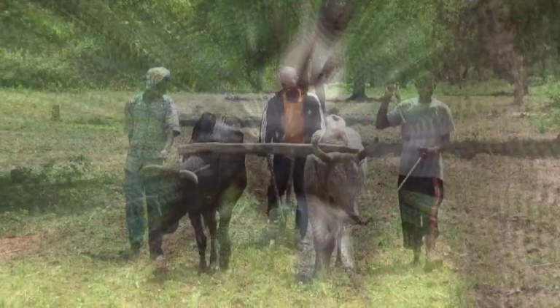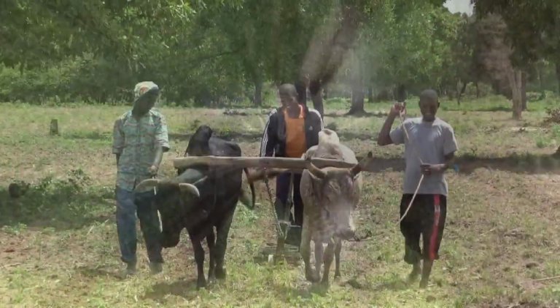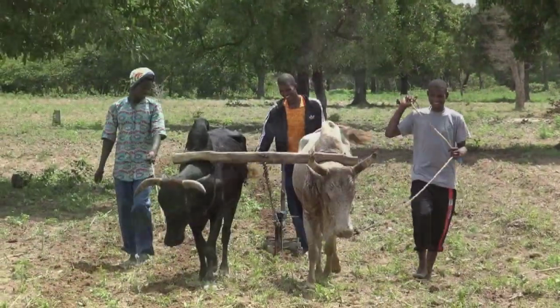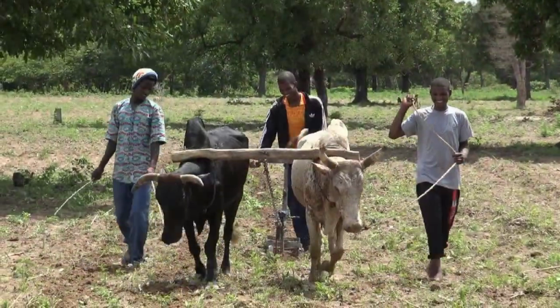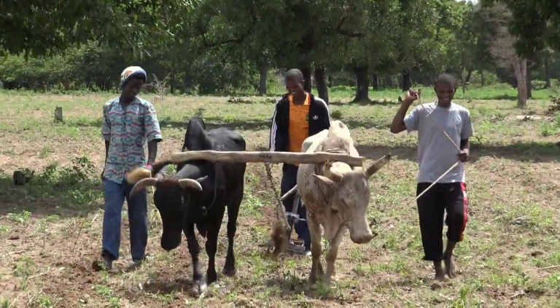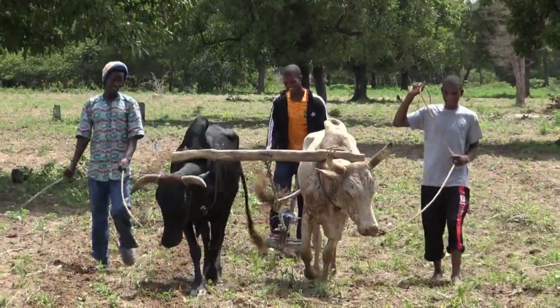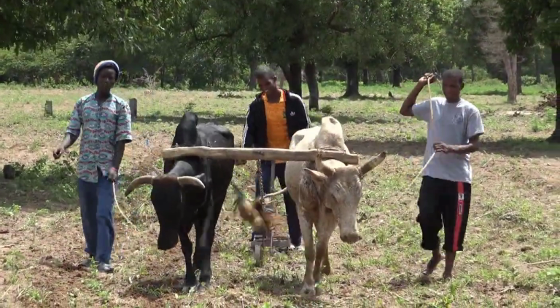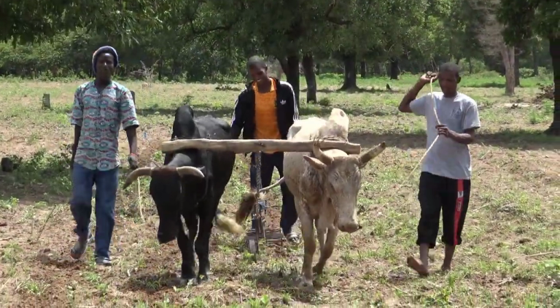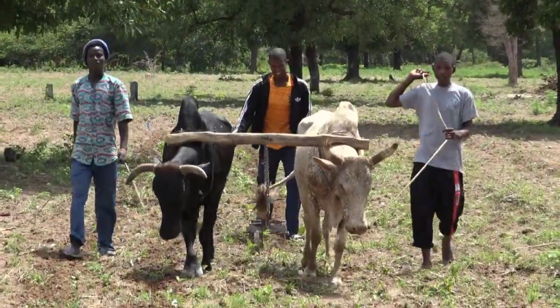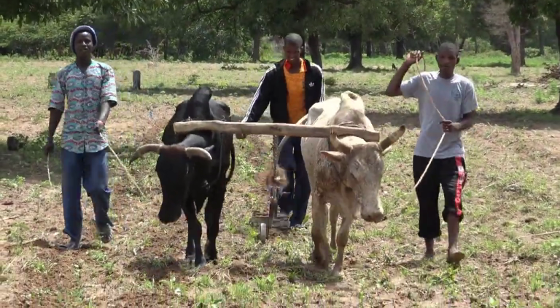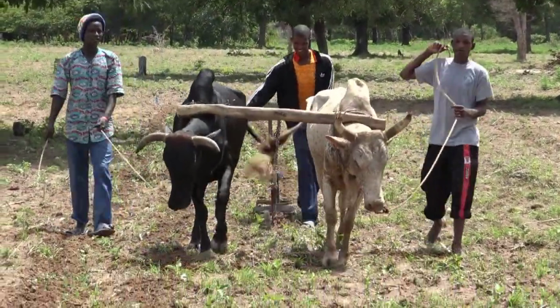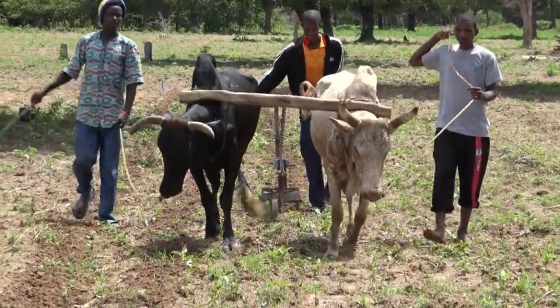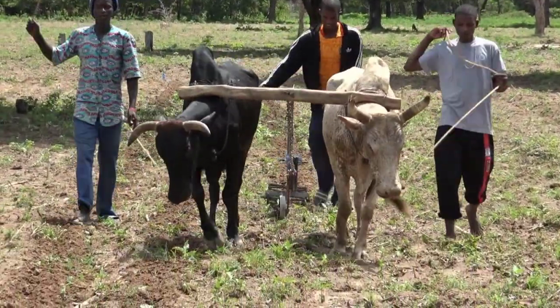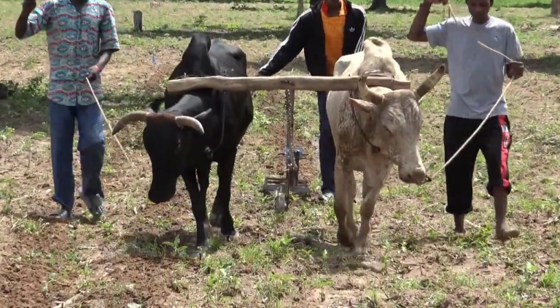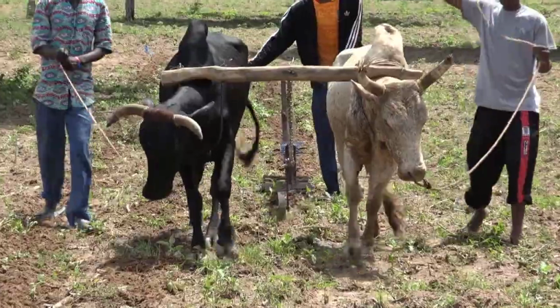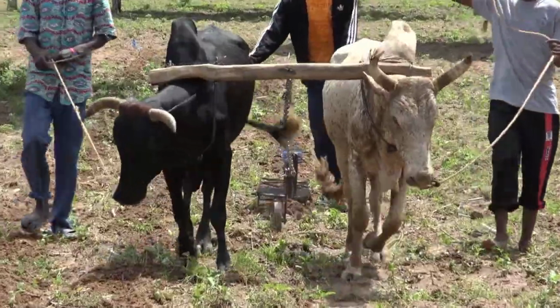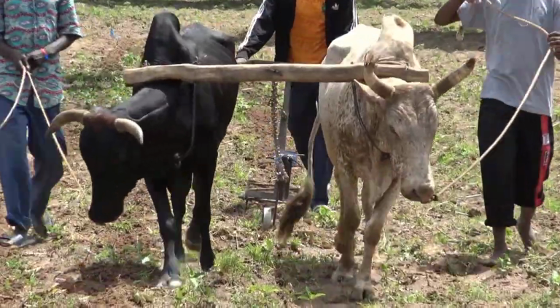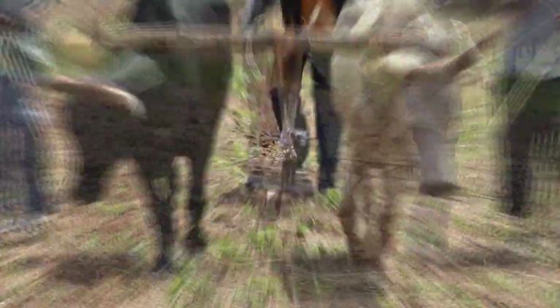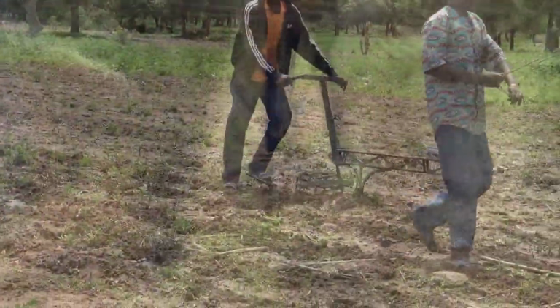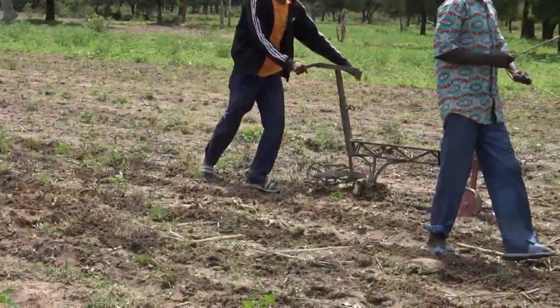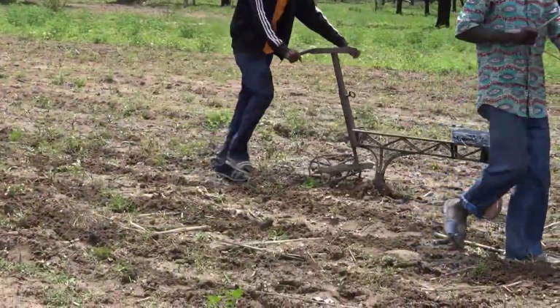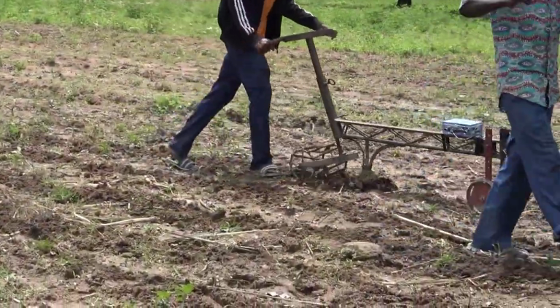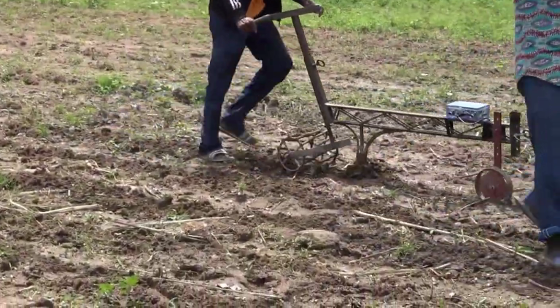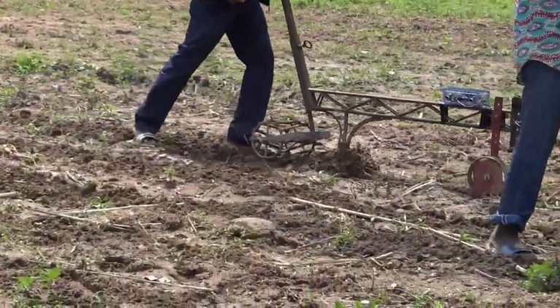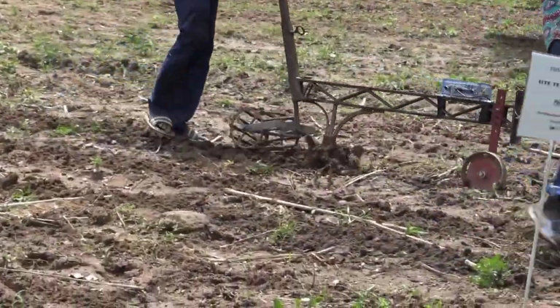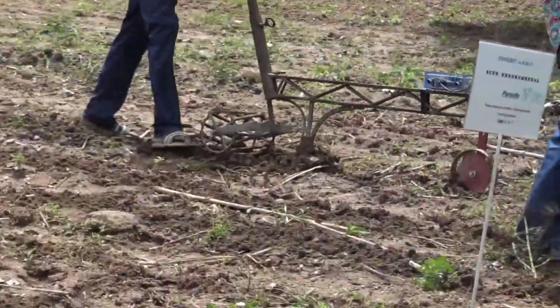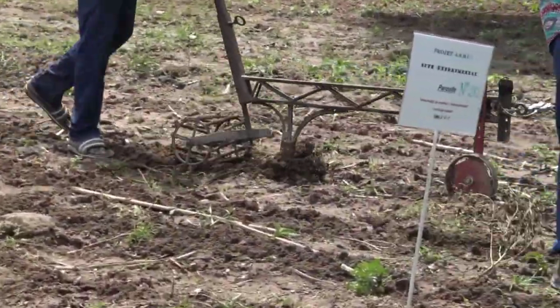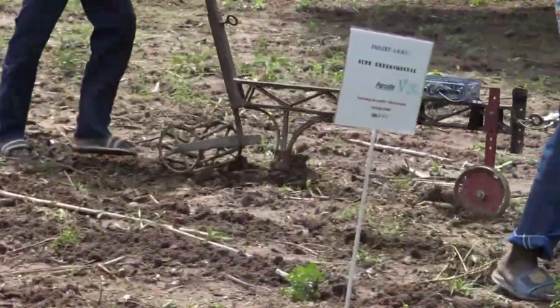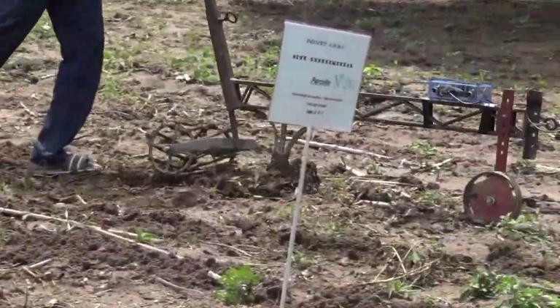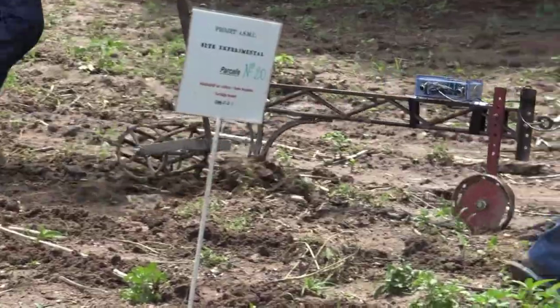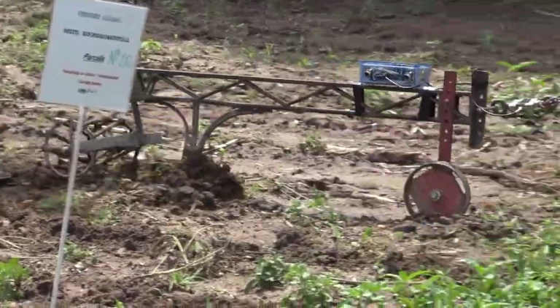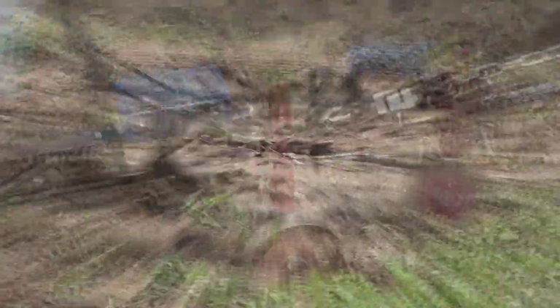One of our goals is to reduce the drudgery of hand labor while reducing tillage intensity to improve soil health, conserve water, and reduce the heavy load on the animals from conventional plowing.